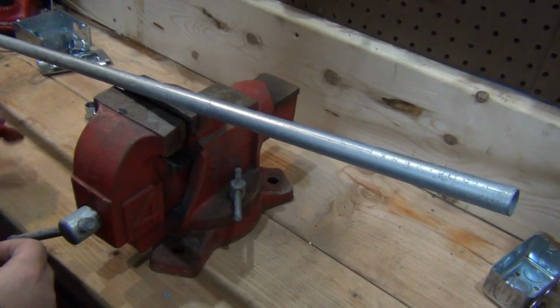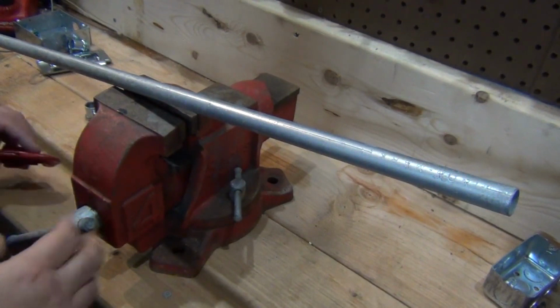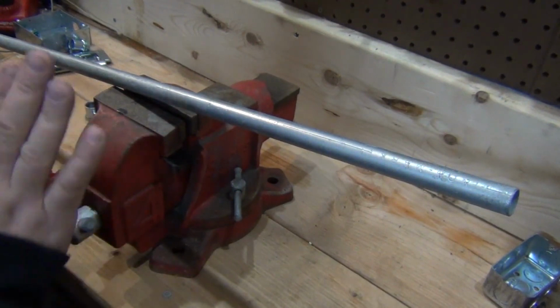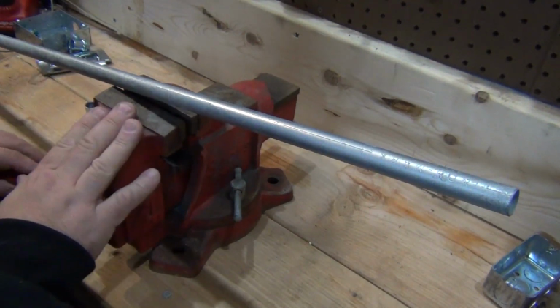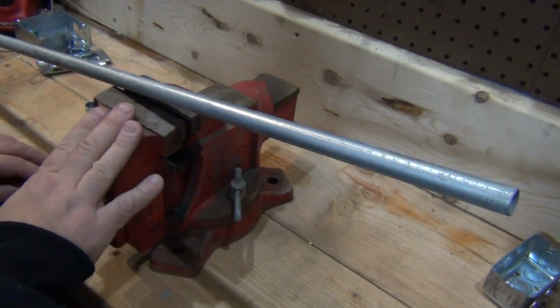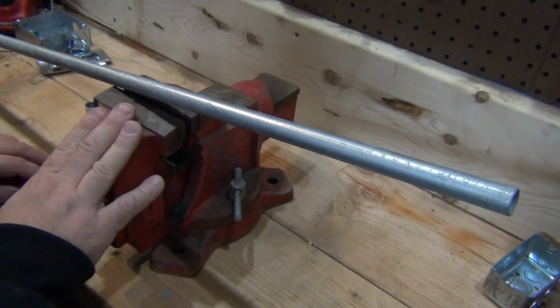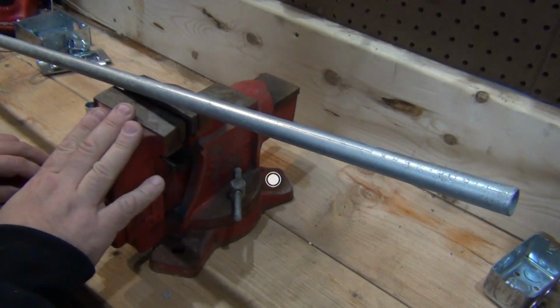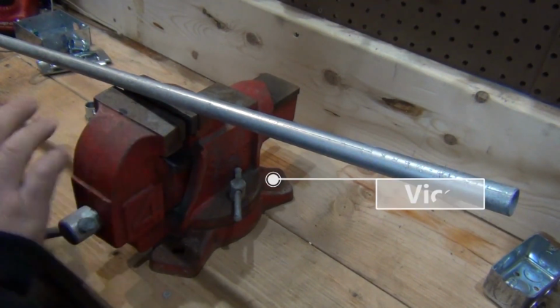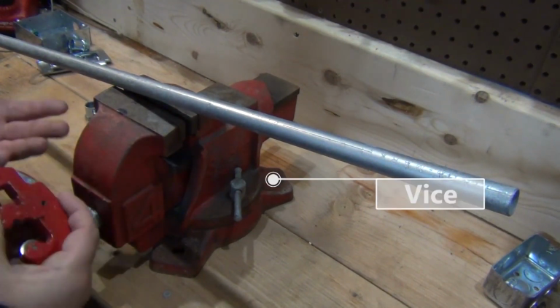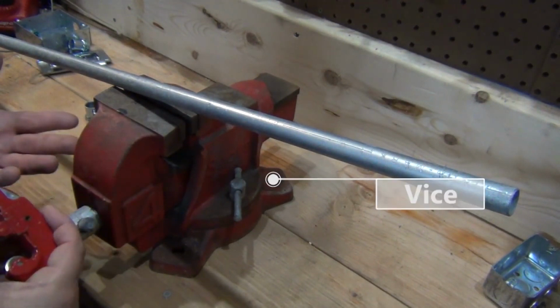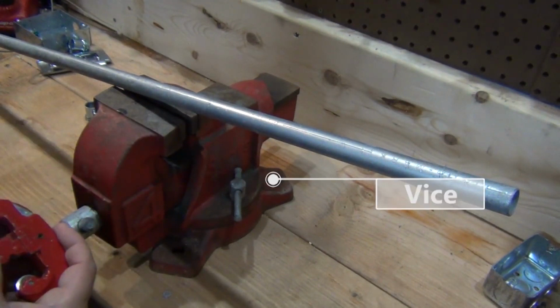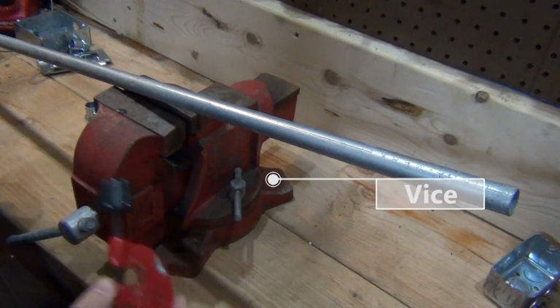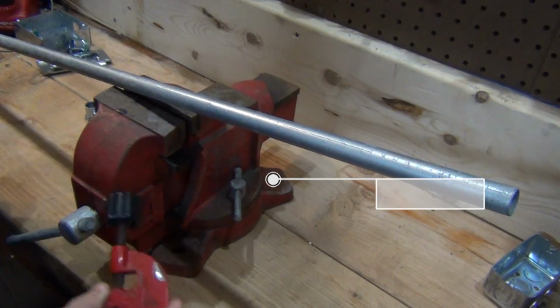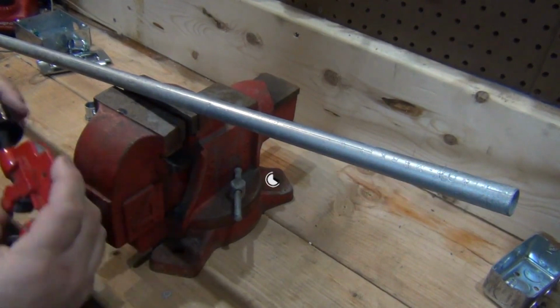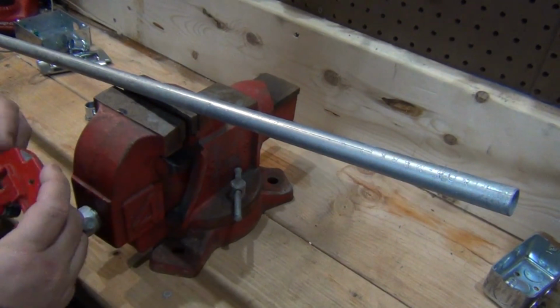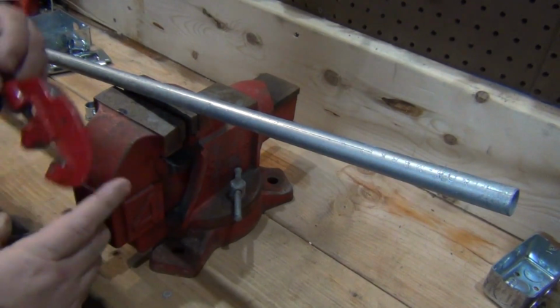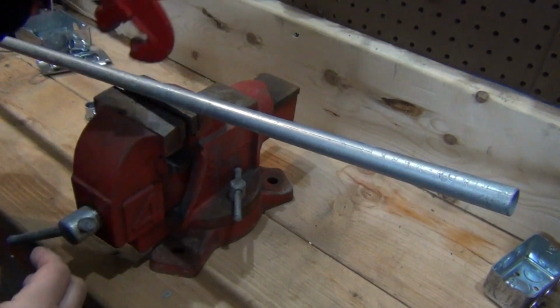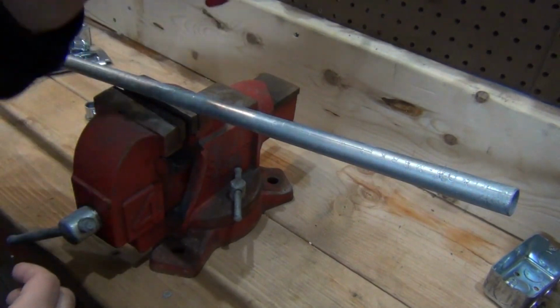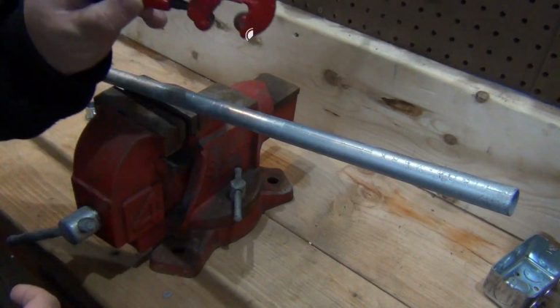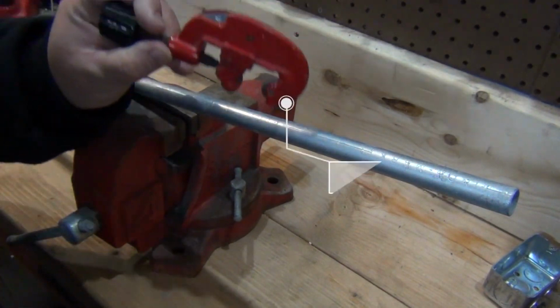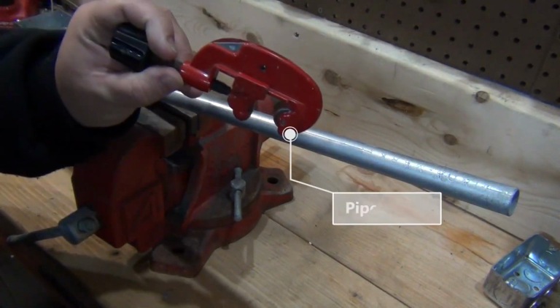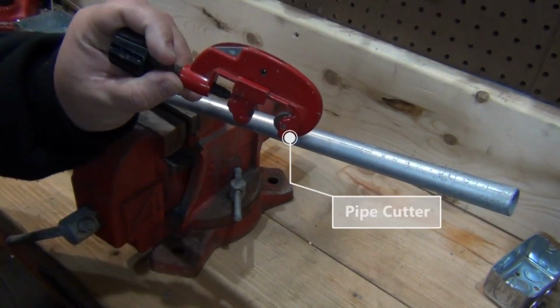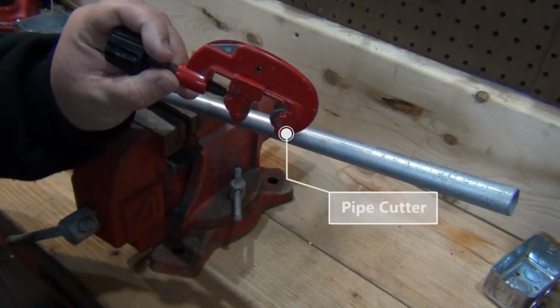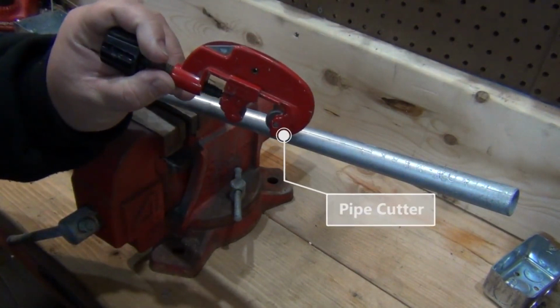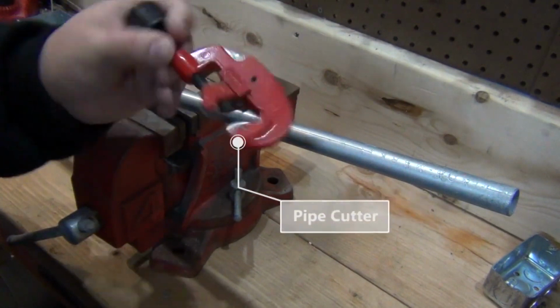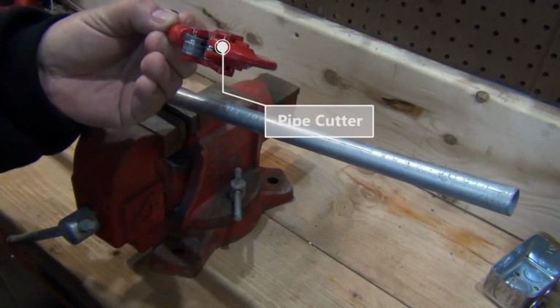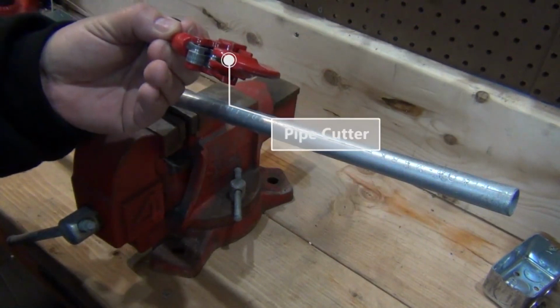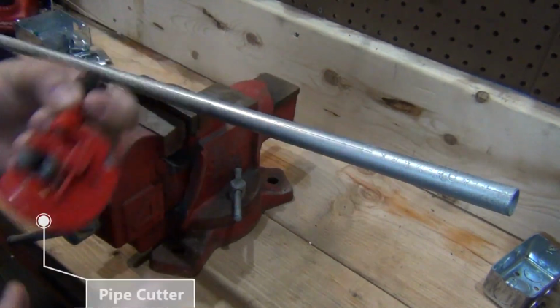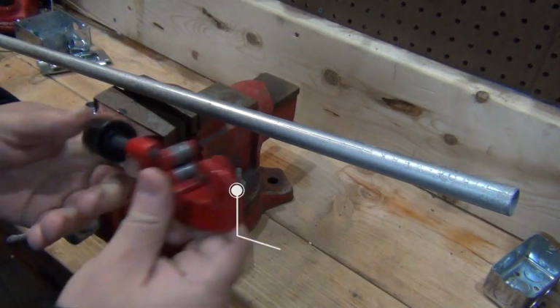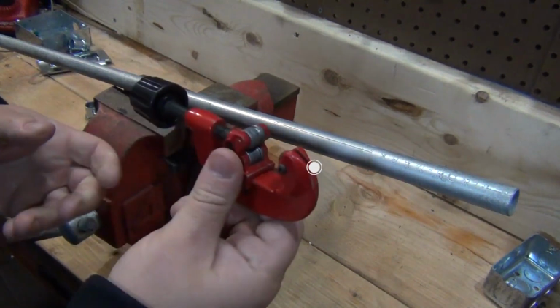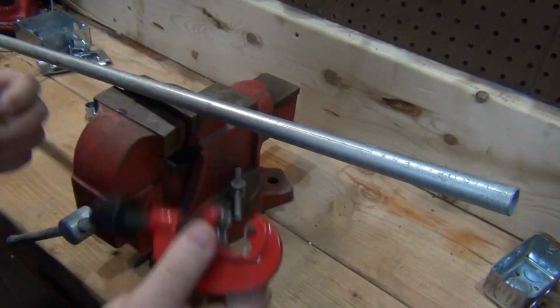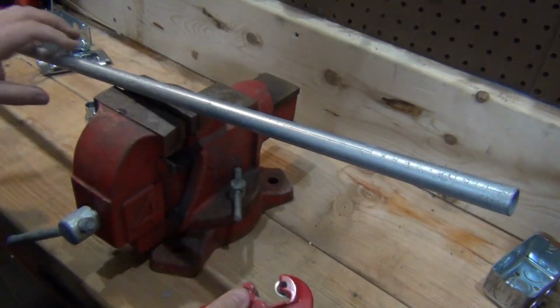You're going to need something to clamp it down. I'm using a vise, and to cut it you're going to need a pipe cutter, or you can use a hacksaw.